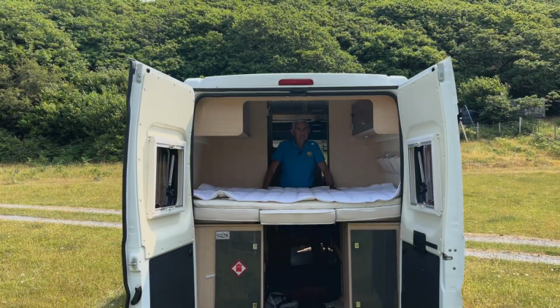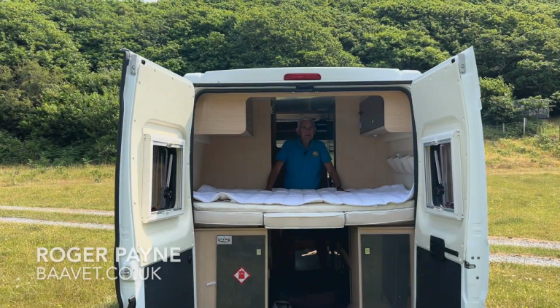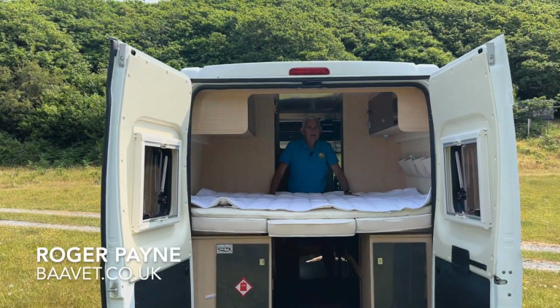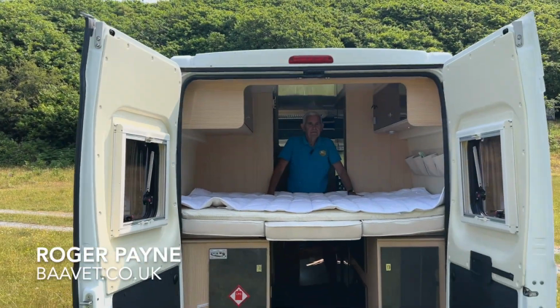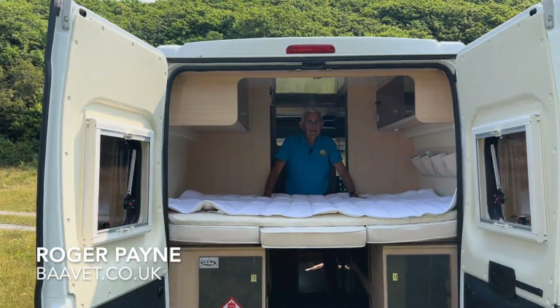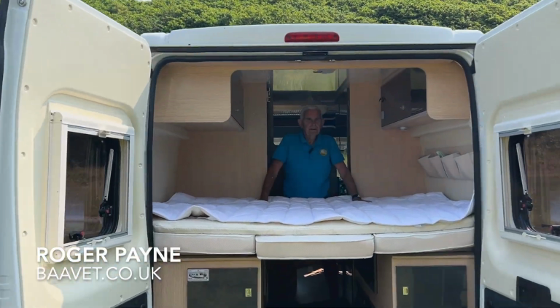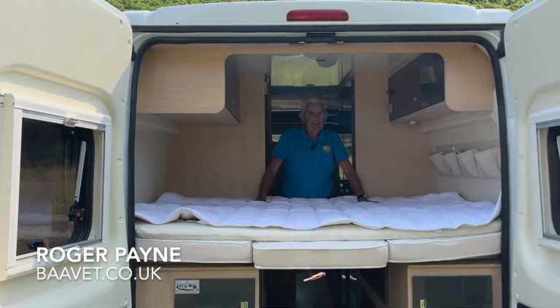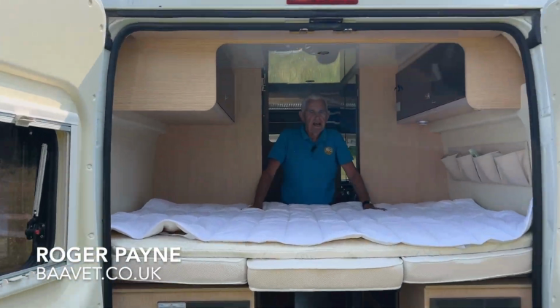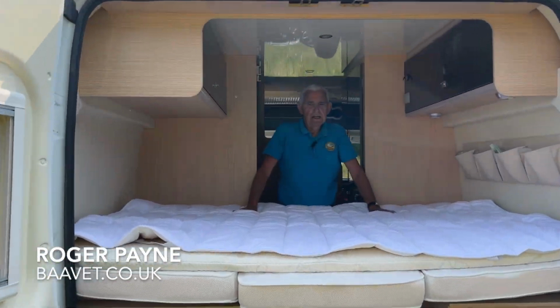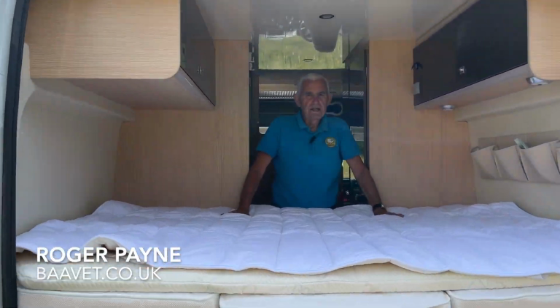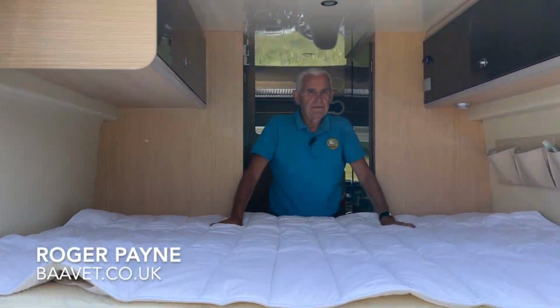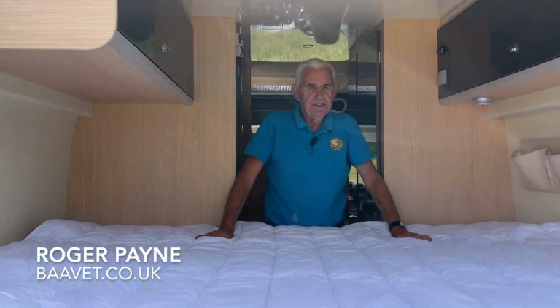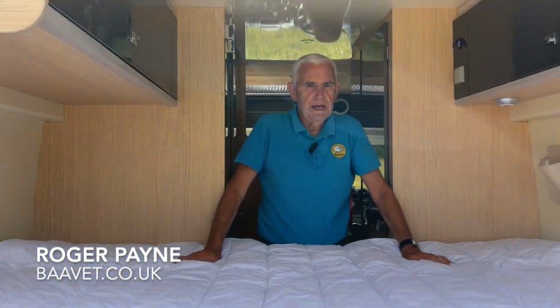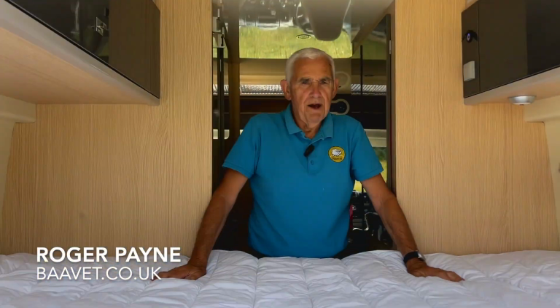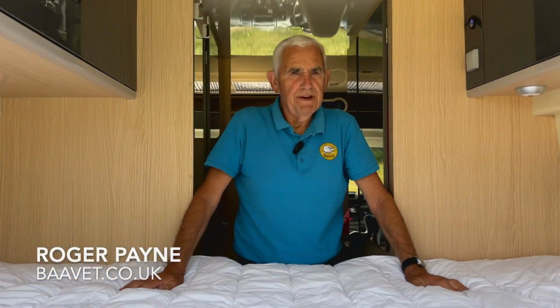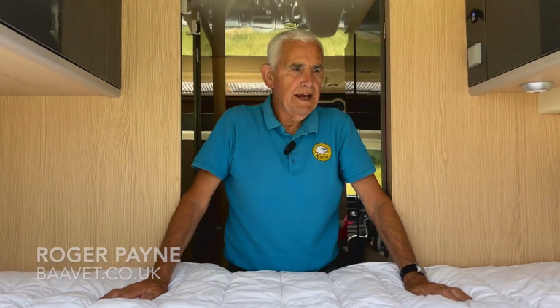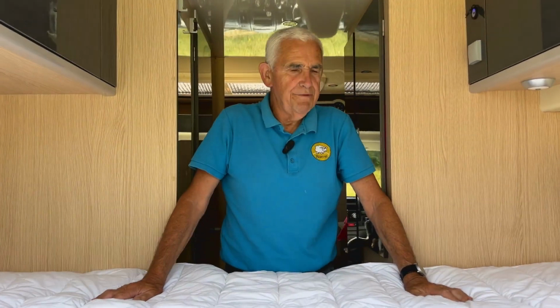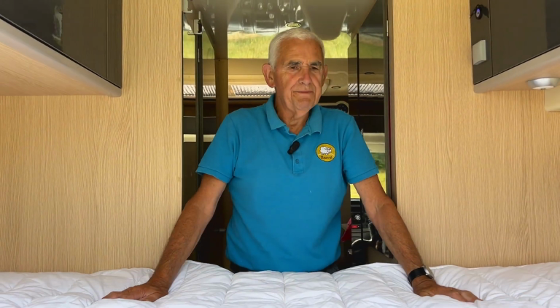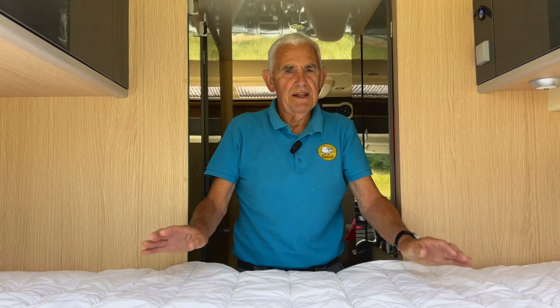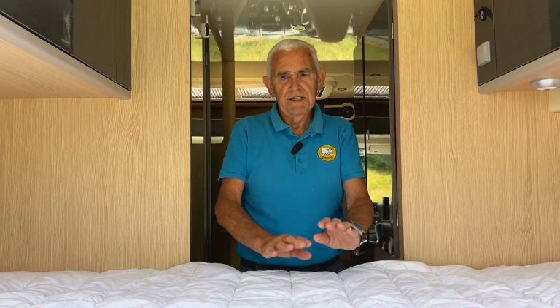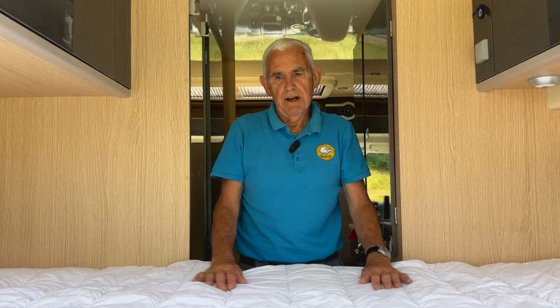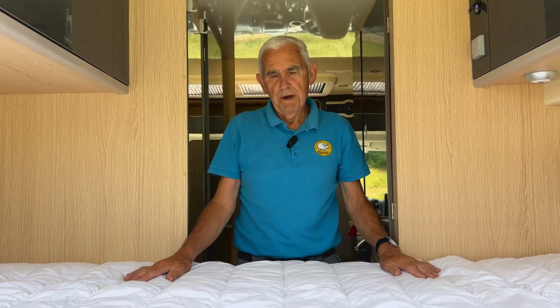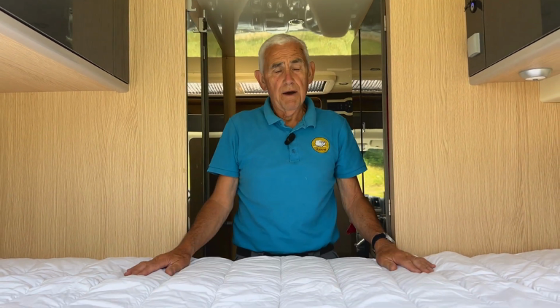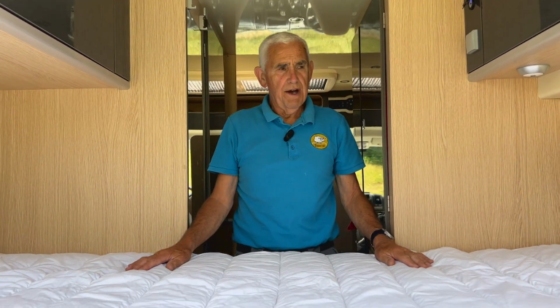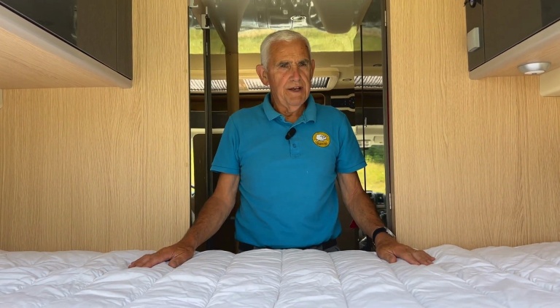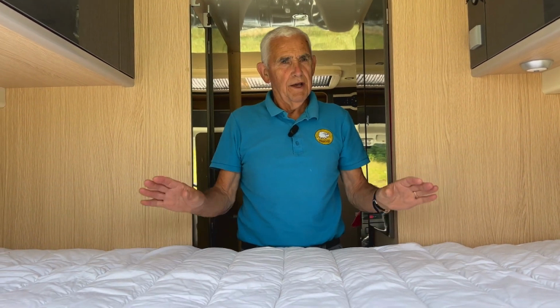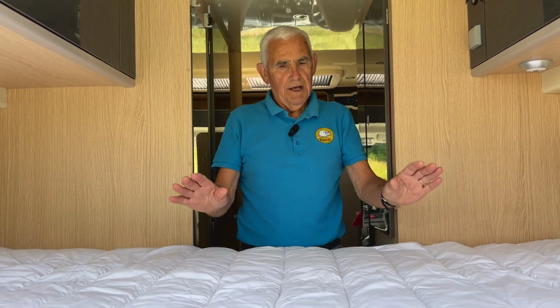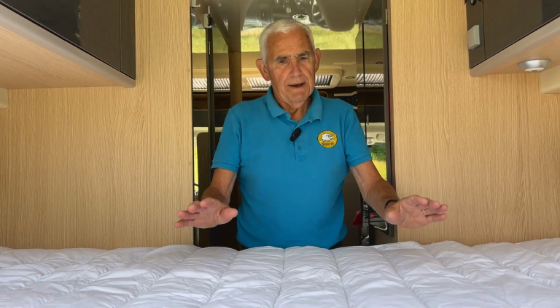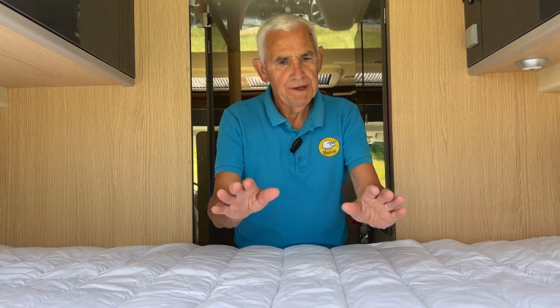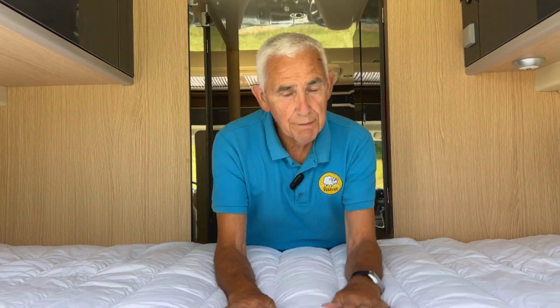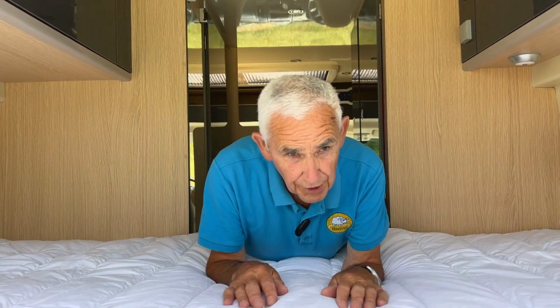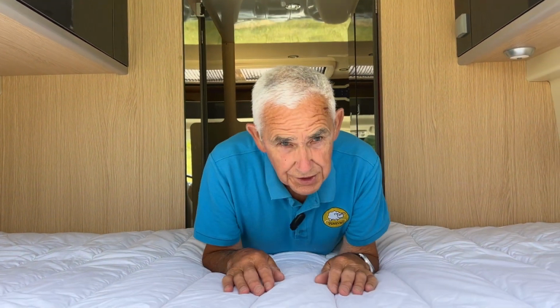Hi, my name's Roger and this is our Barve camper van and these are our Barve camping products.